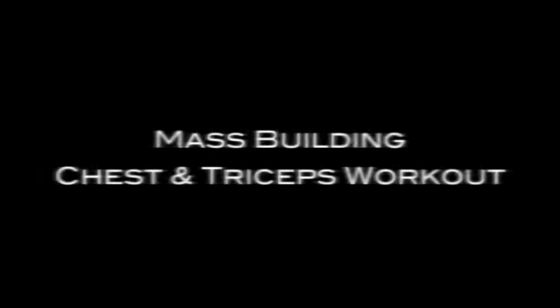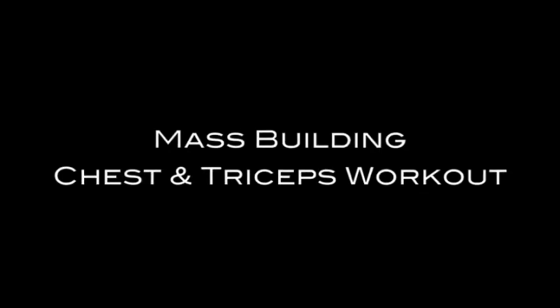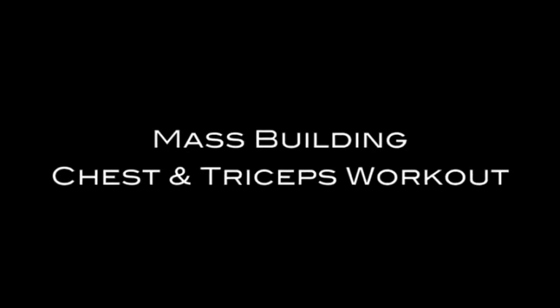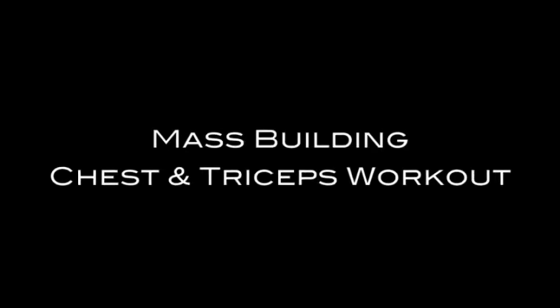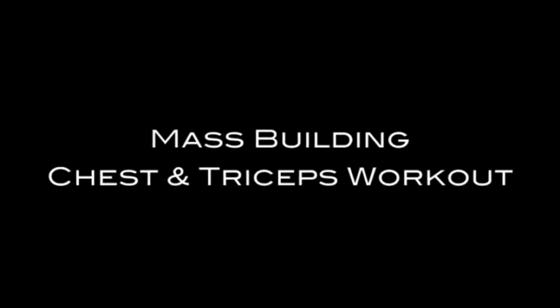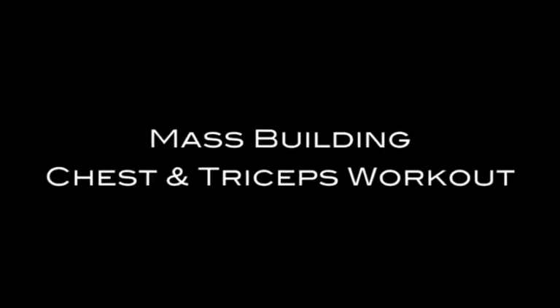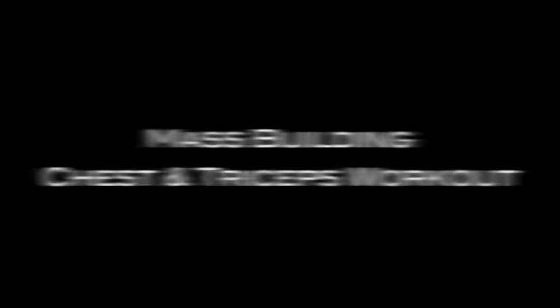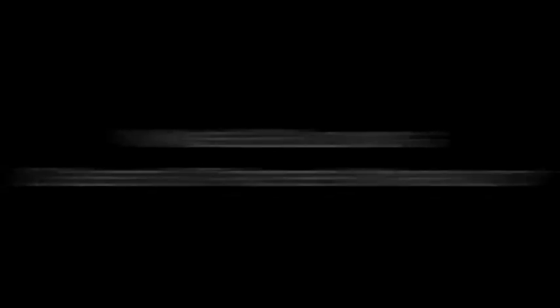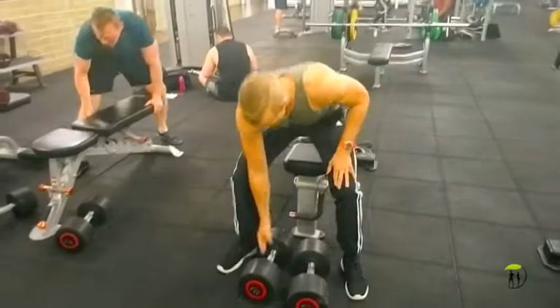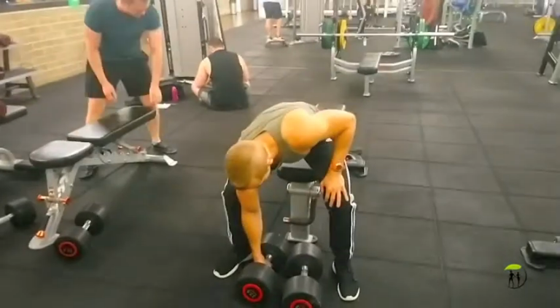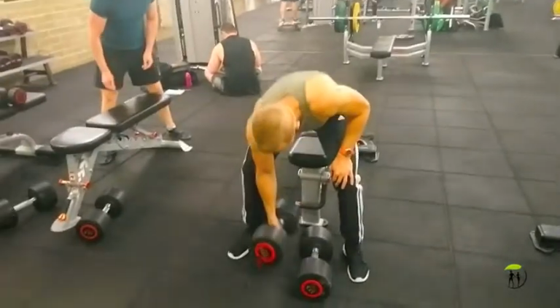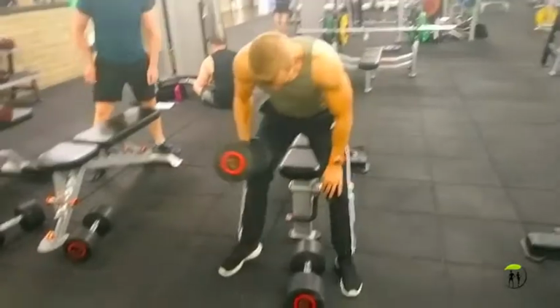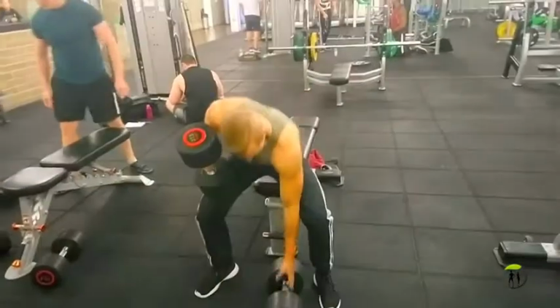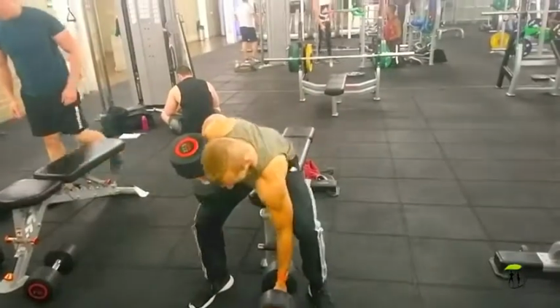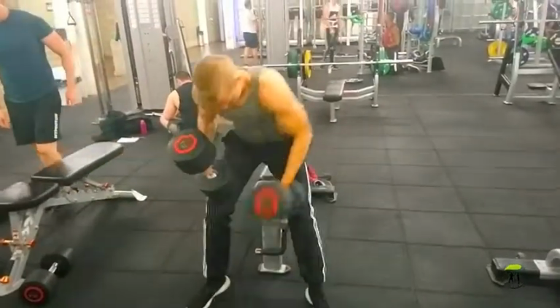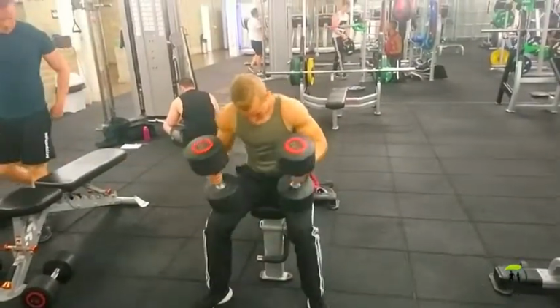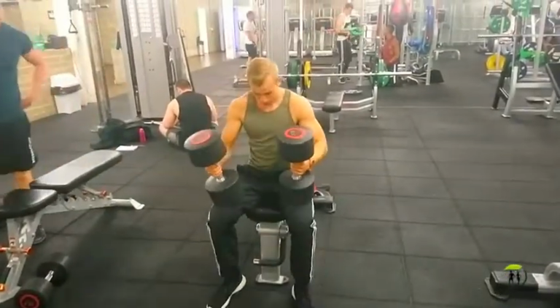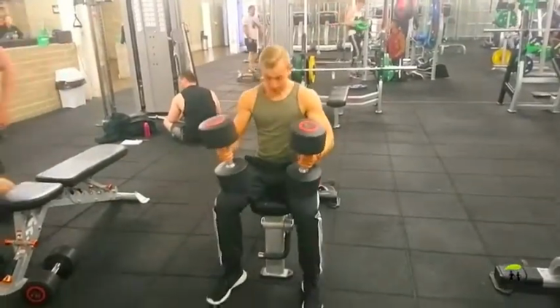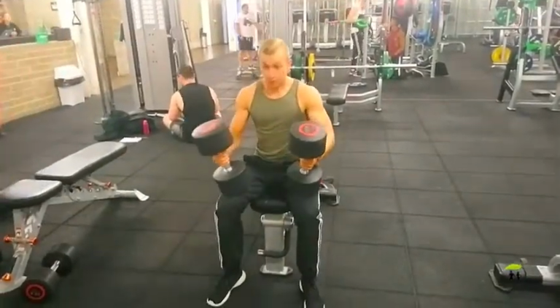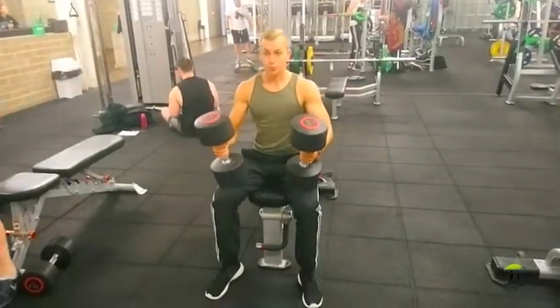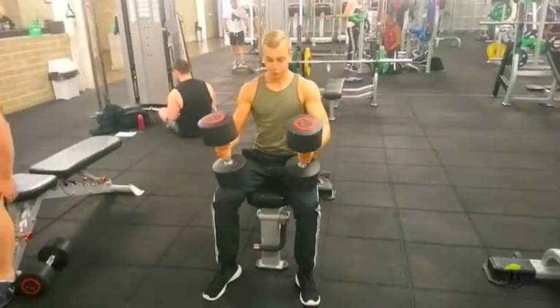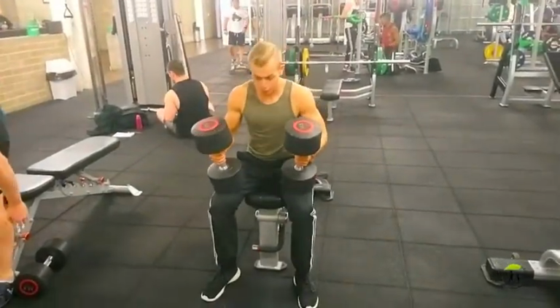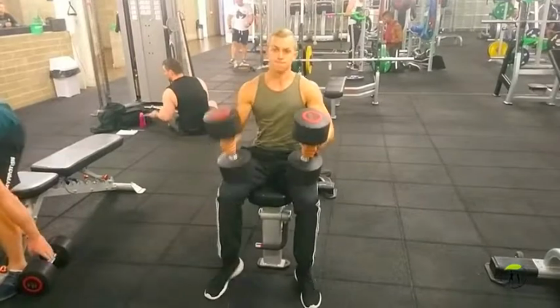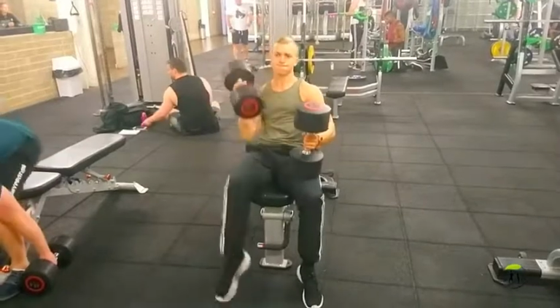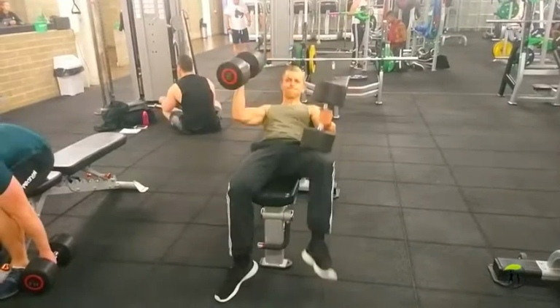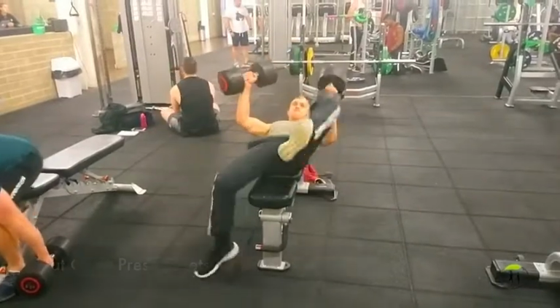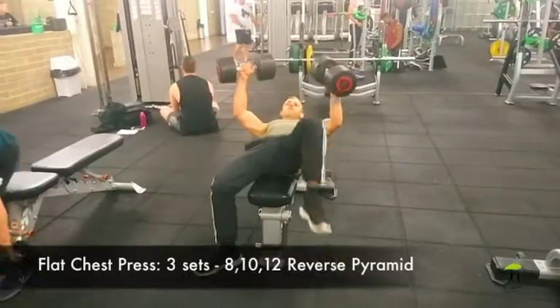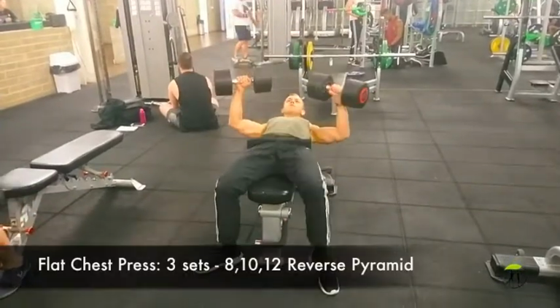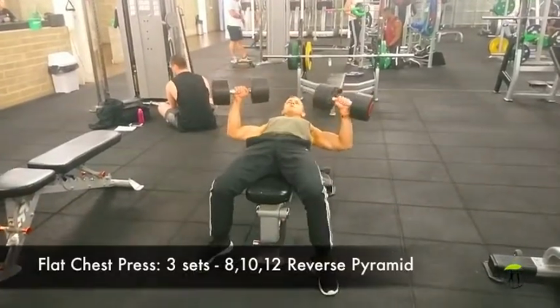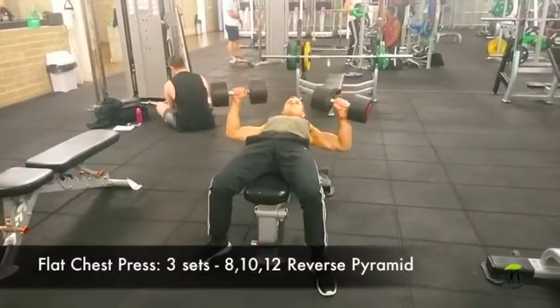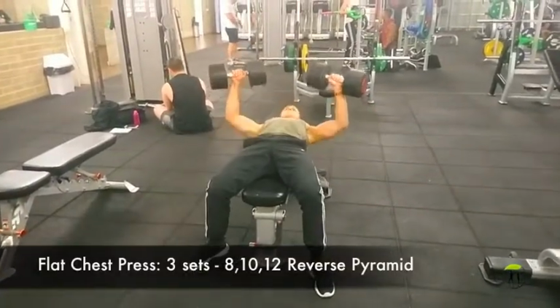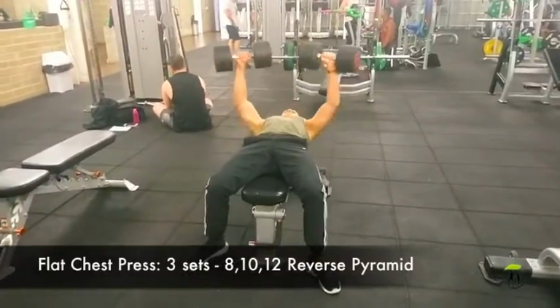Hey there, it's Ed from BirthdaySuitBlueprint.com and today I want to share with you my mass building chest workout. So we're going to hit chest first and then move on to triceps — three compound movements and two isolation movements all together for this workout.